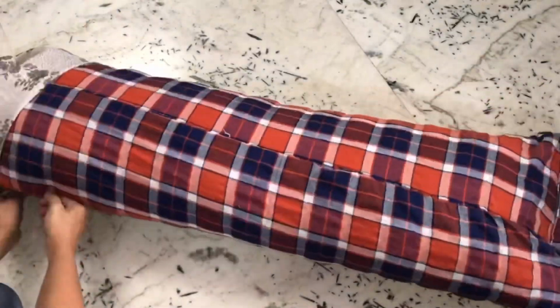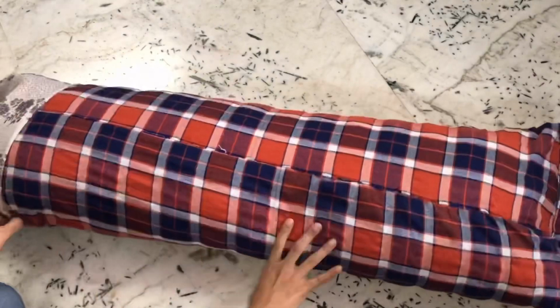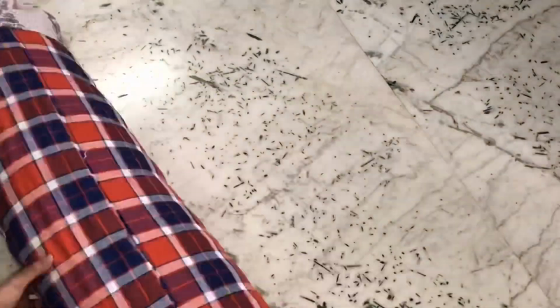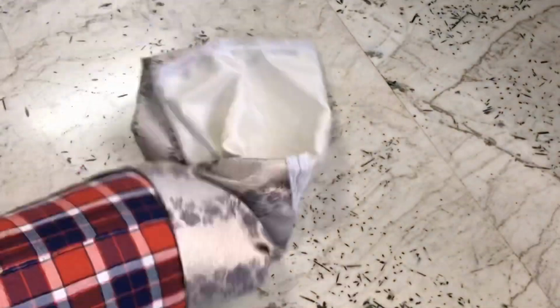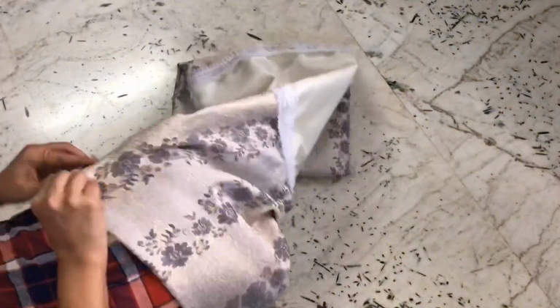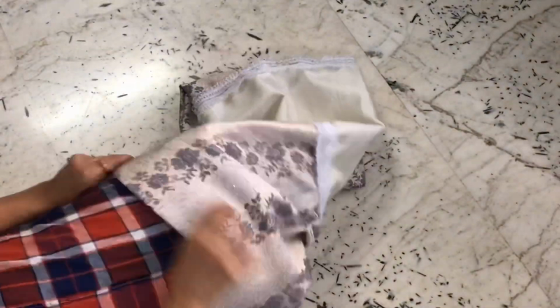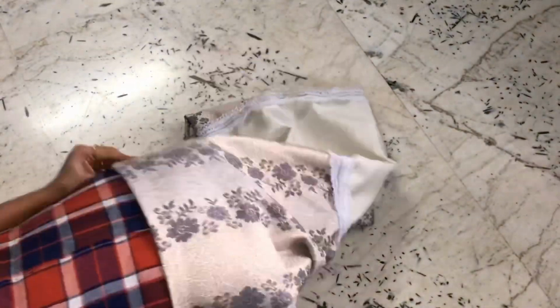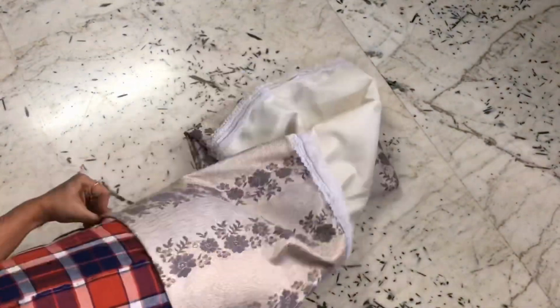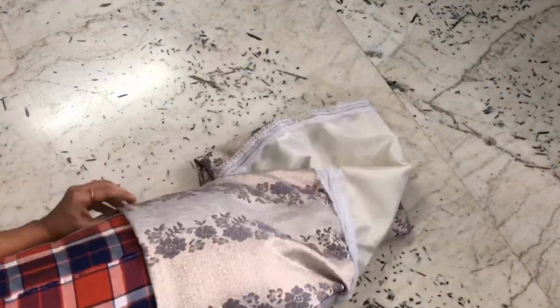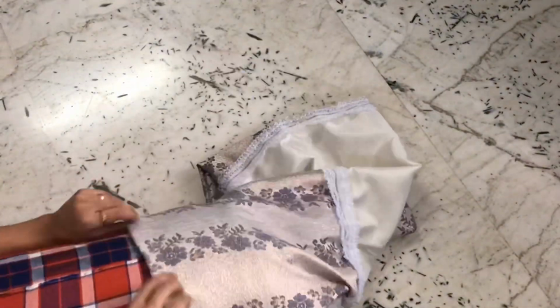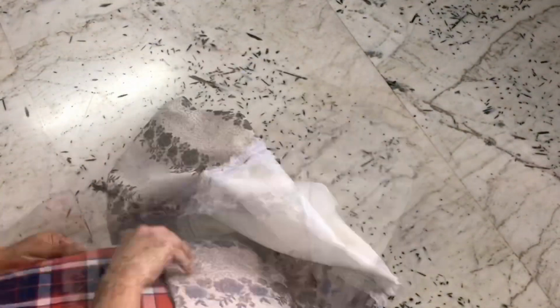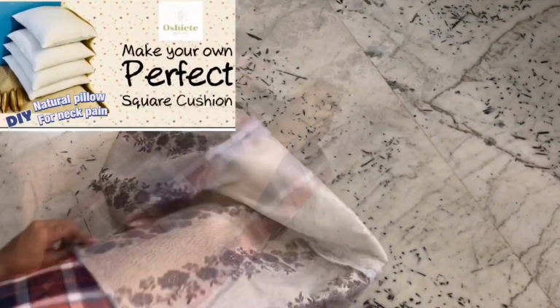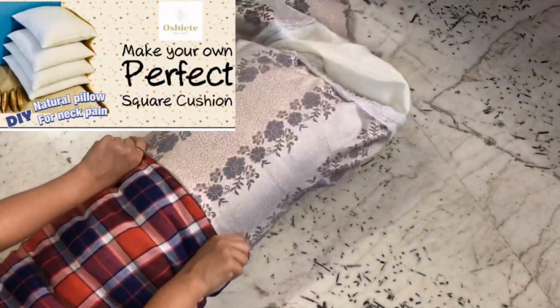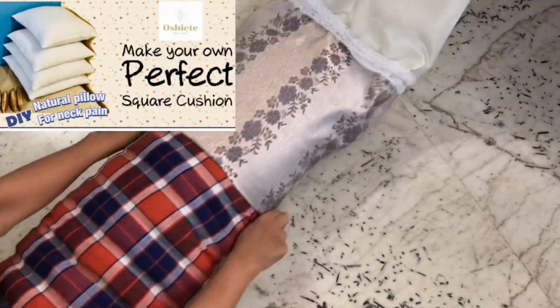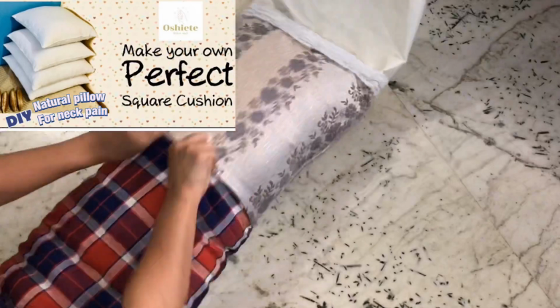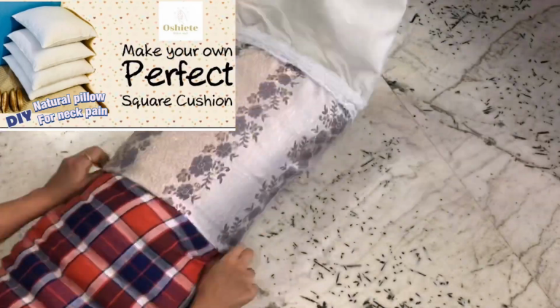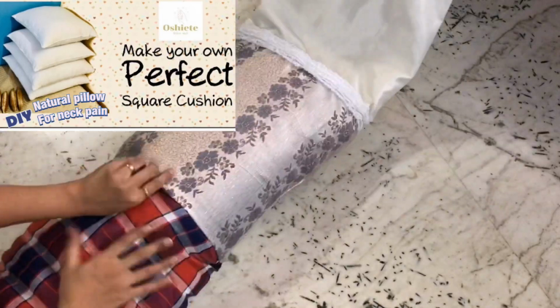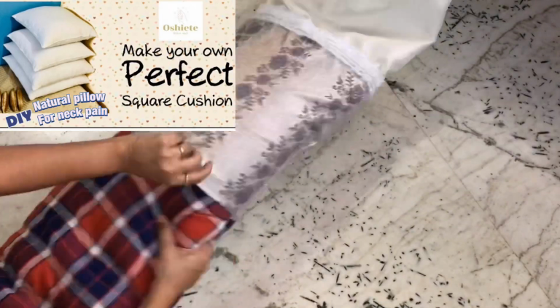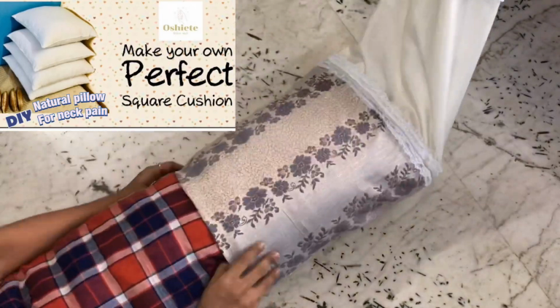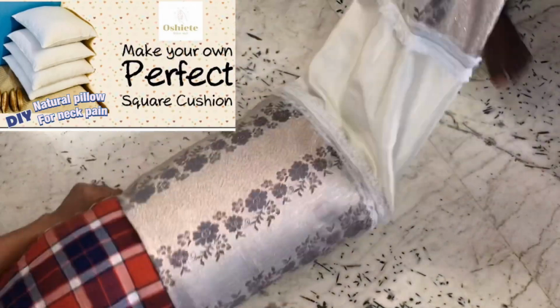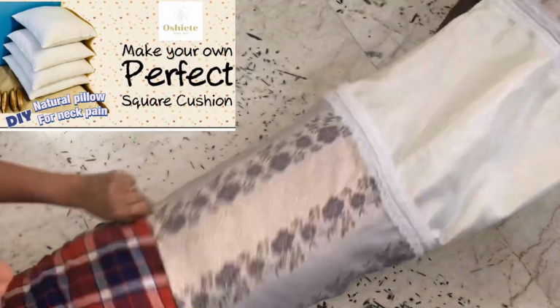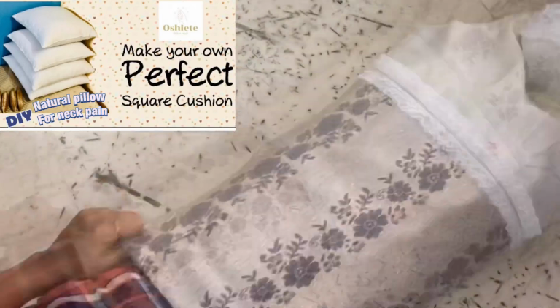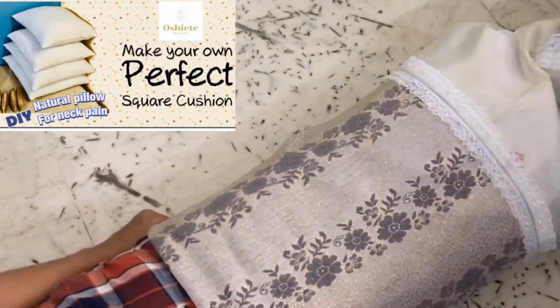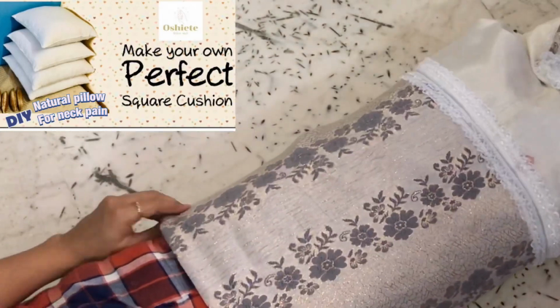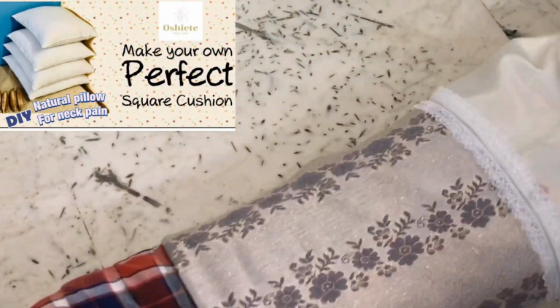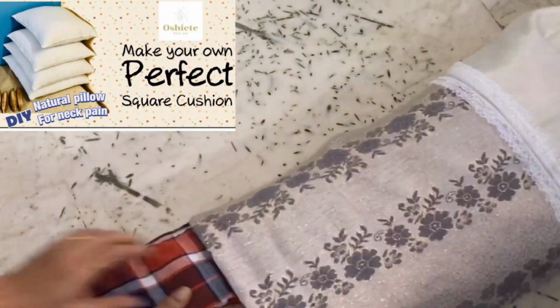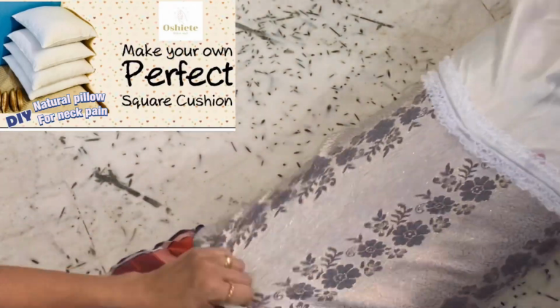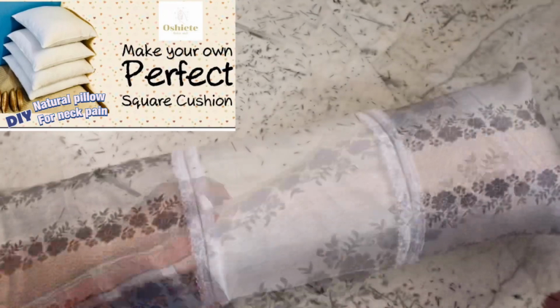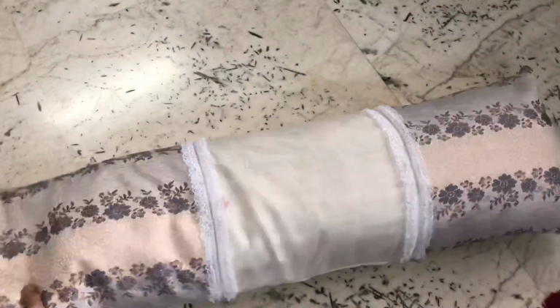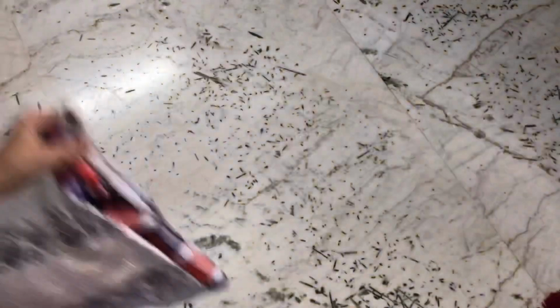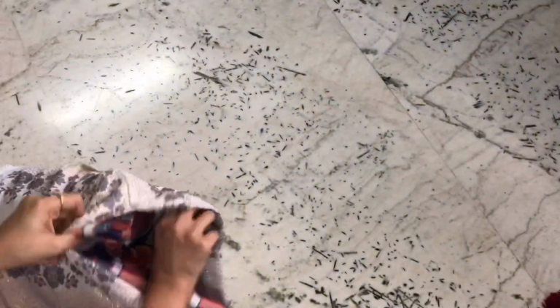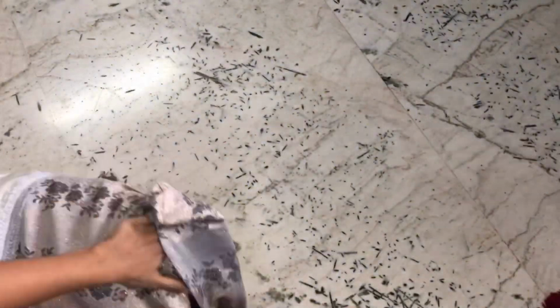Now let's insert the pillow into this pillow cover. If you guys haven't watched my DIY on cushion pillows and the natural pillow for neck pain, I have given the link below in the description box — please do watch.